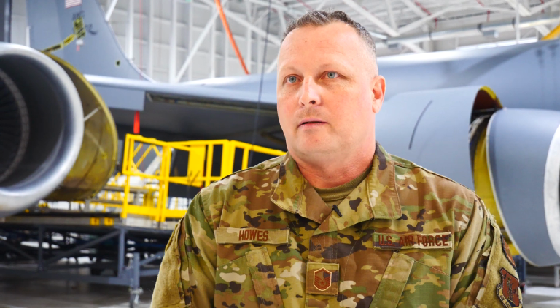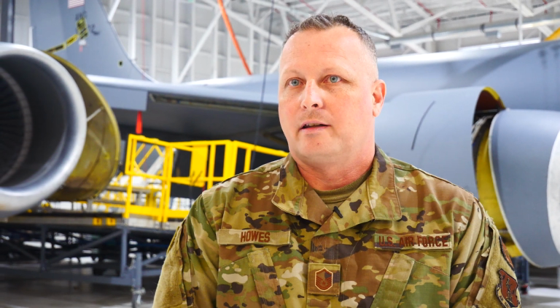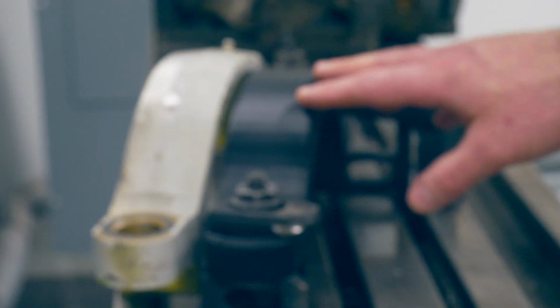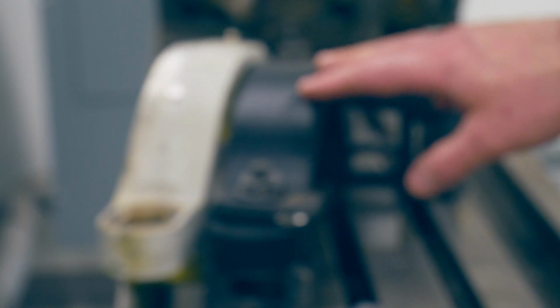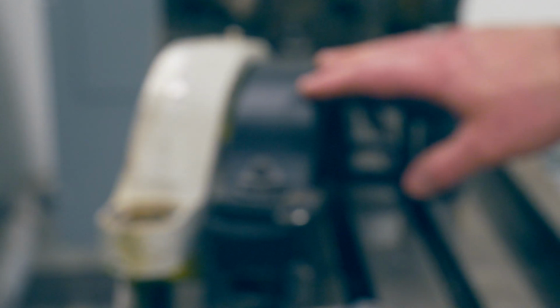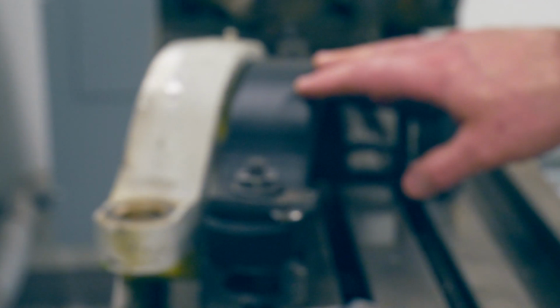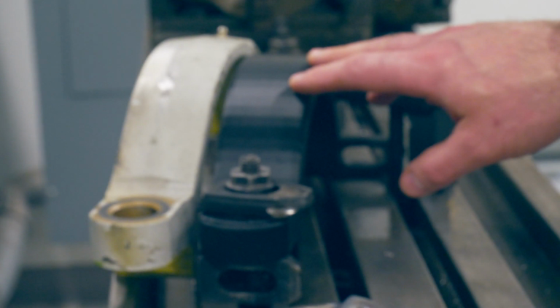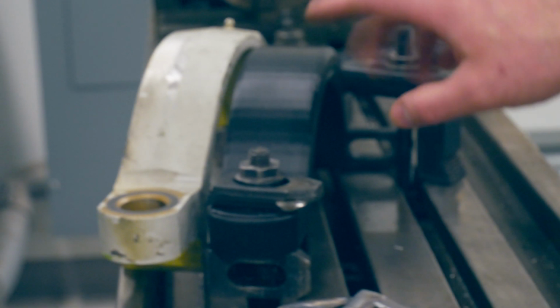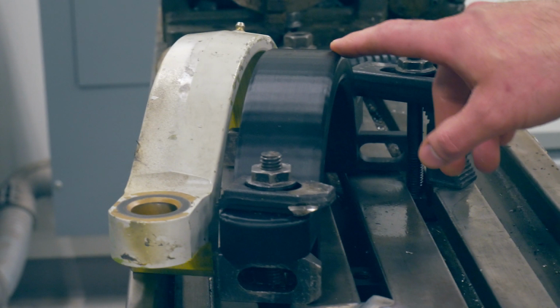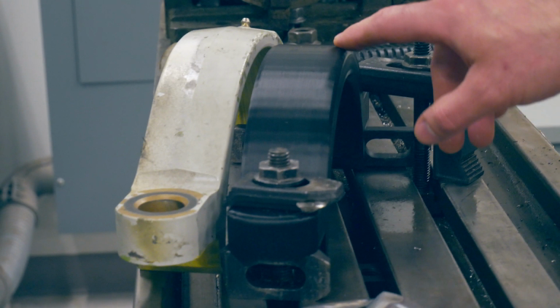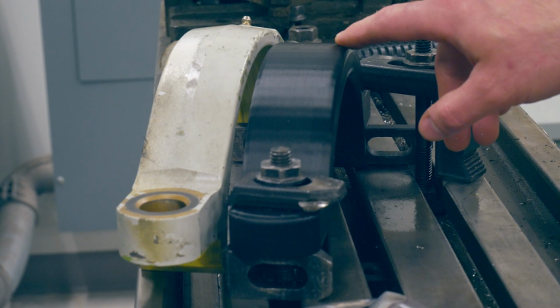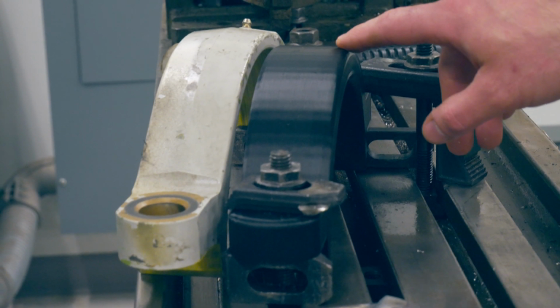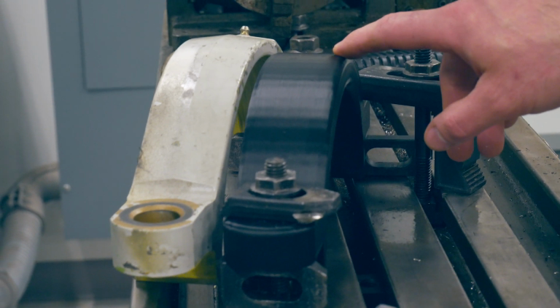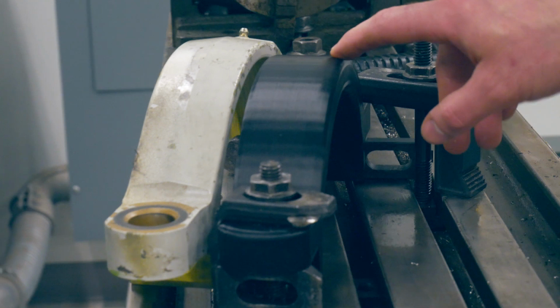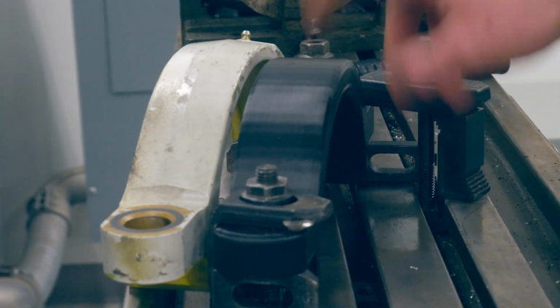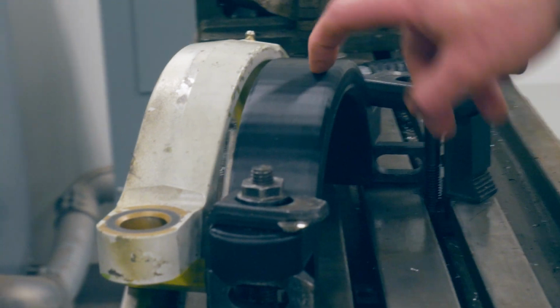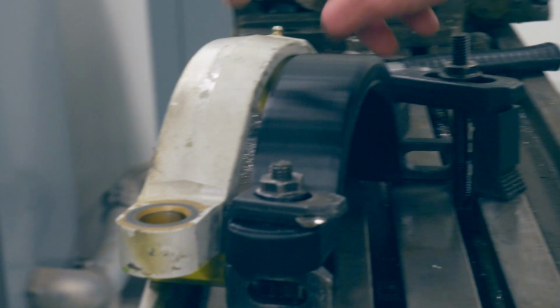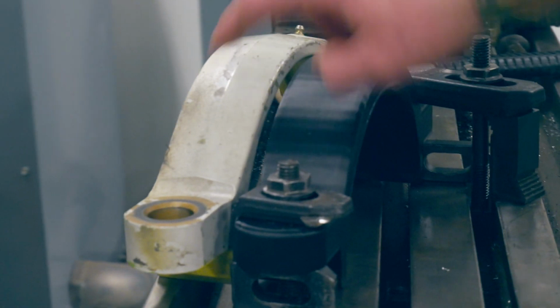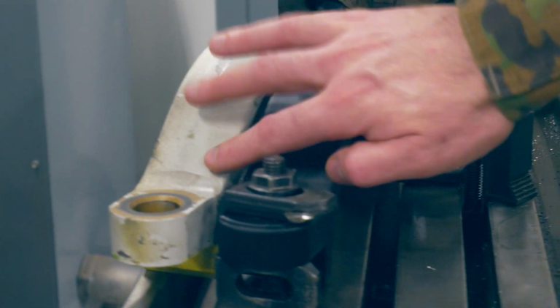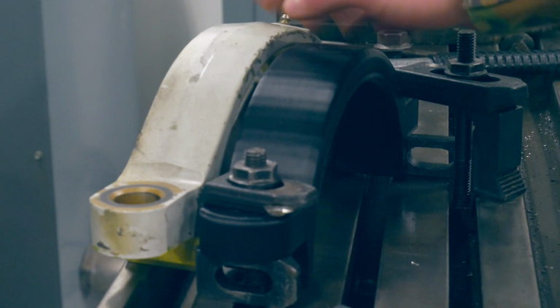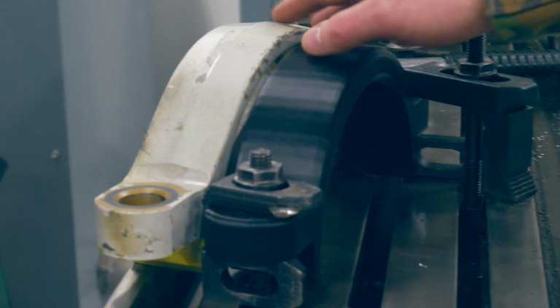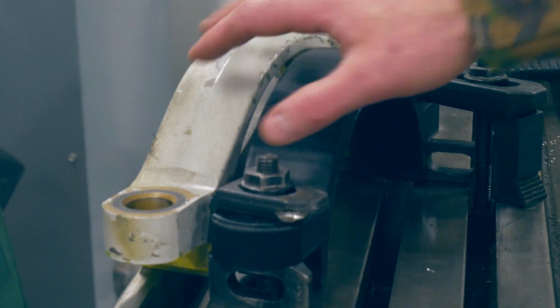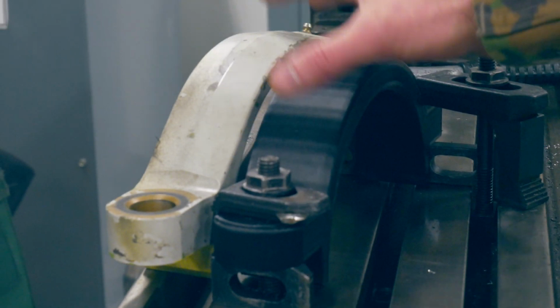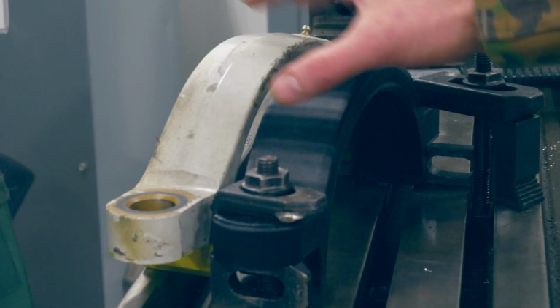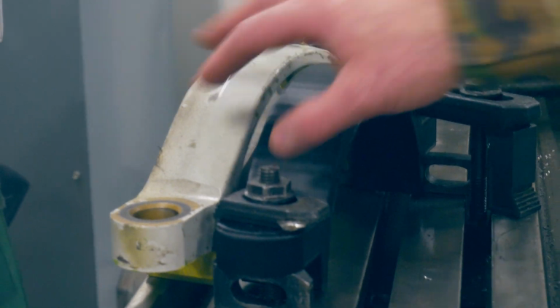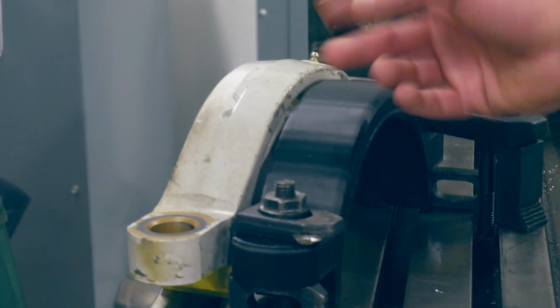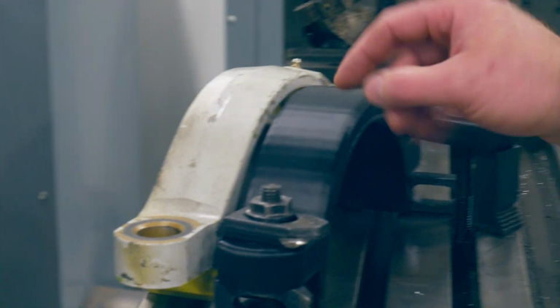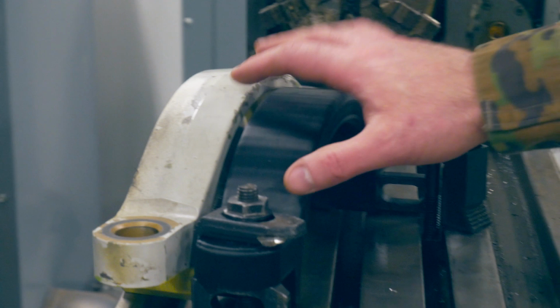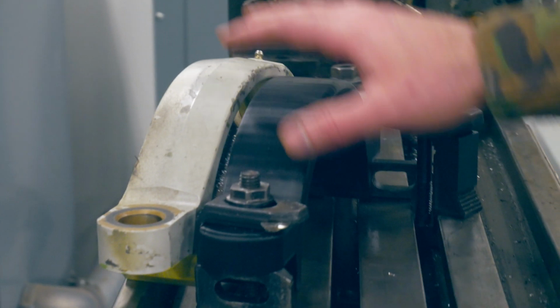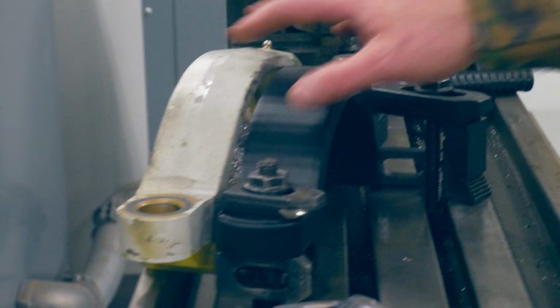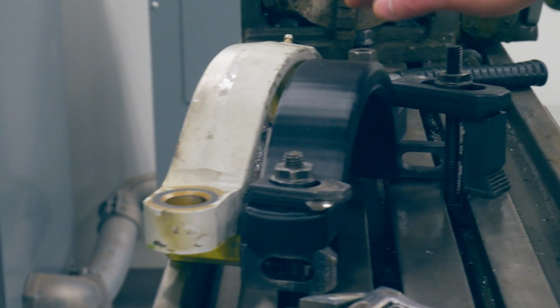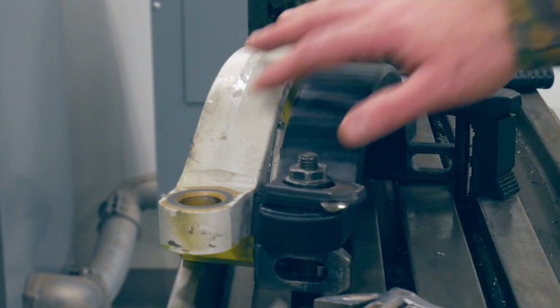One of the models that we created was the outboard aileron tab. It's a flight control, and general machining practices are used when repairing it.